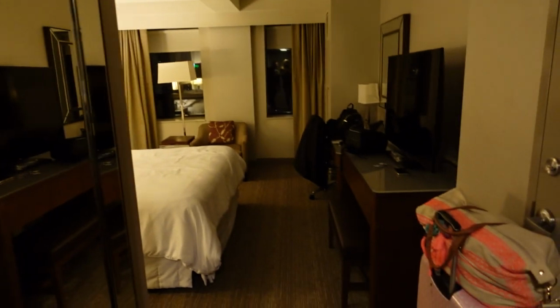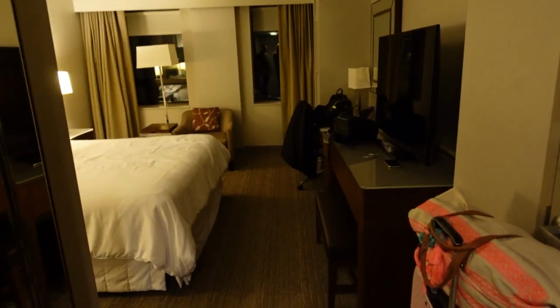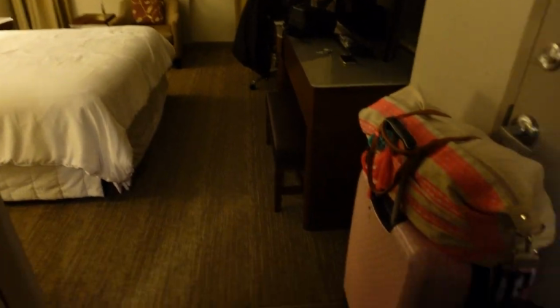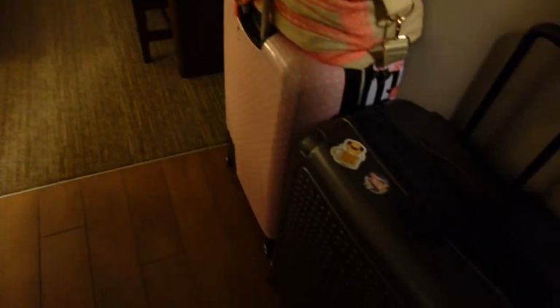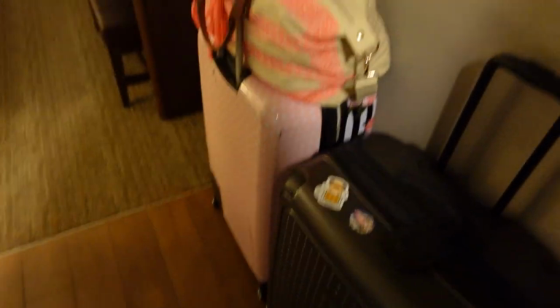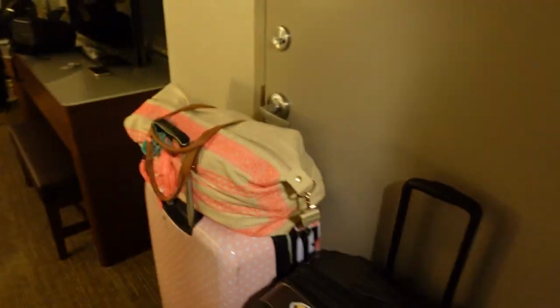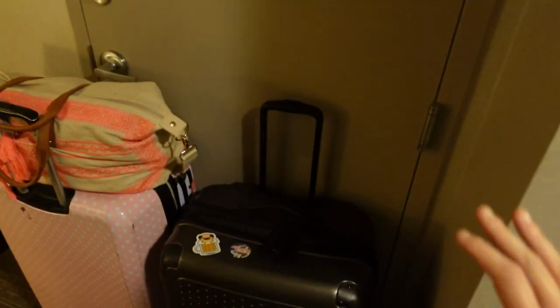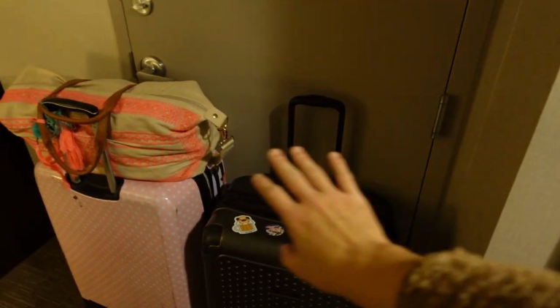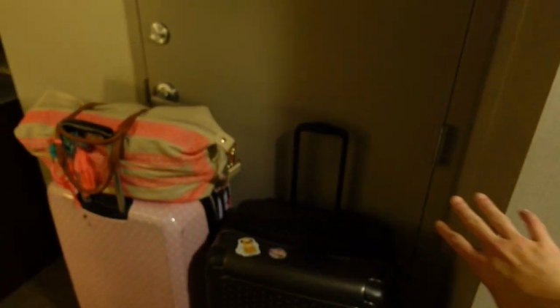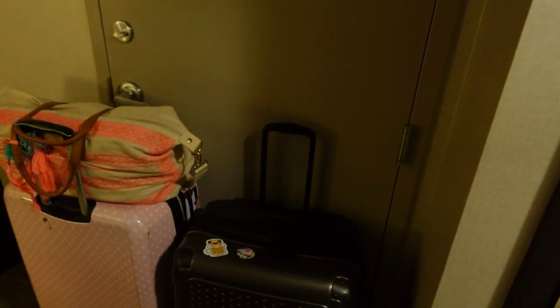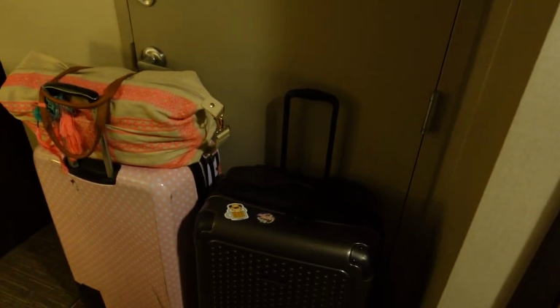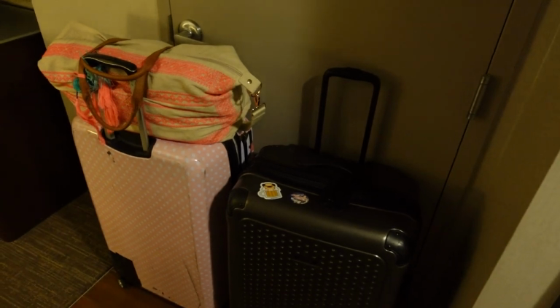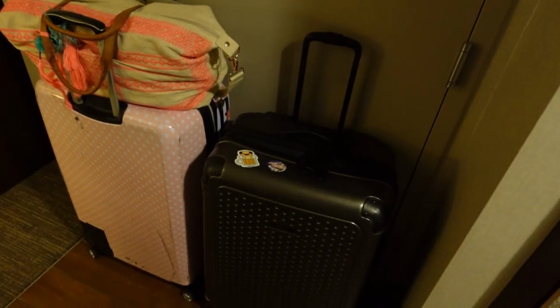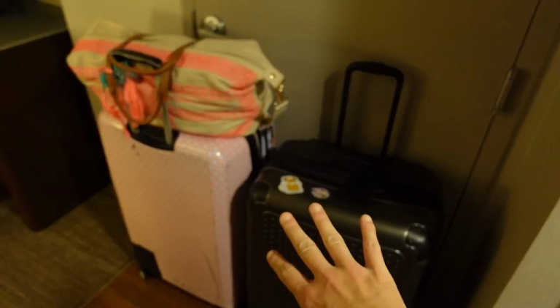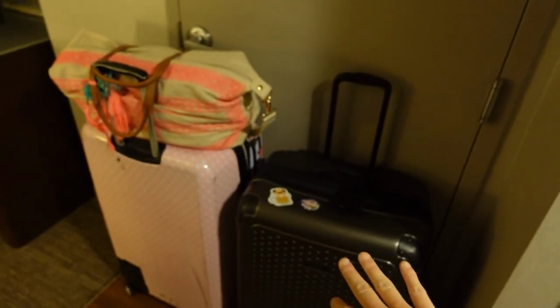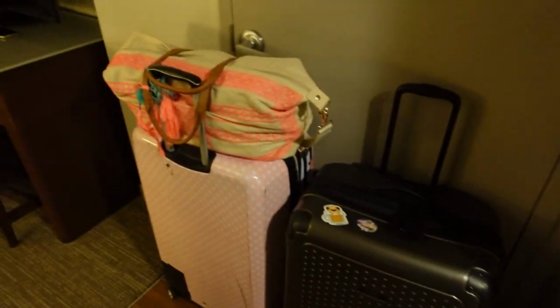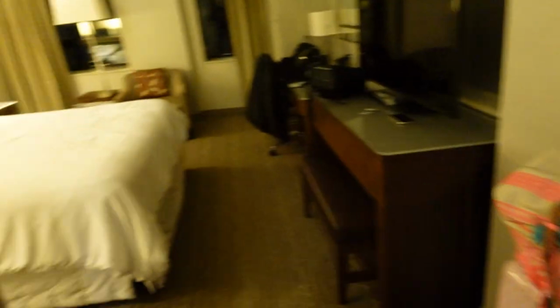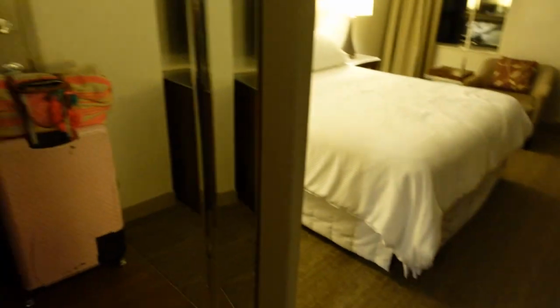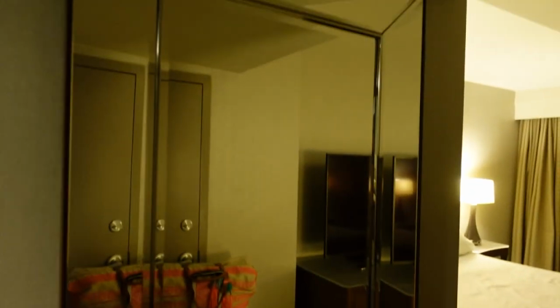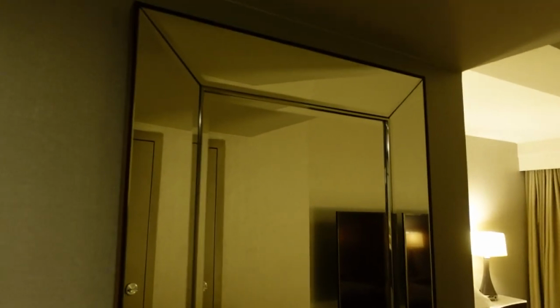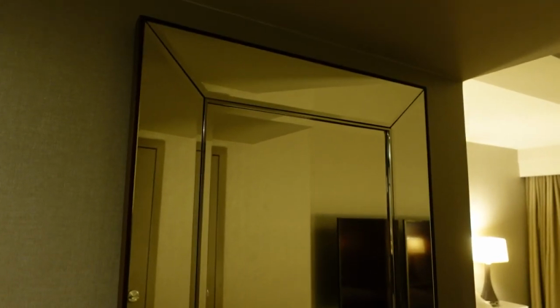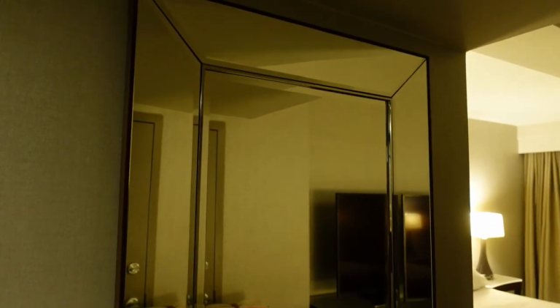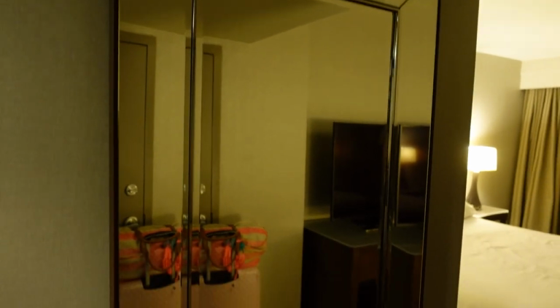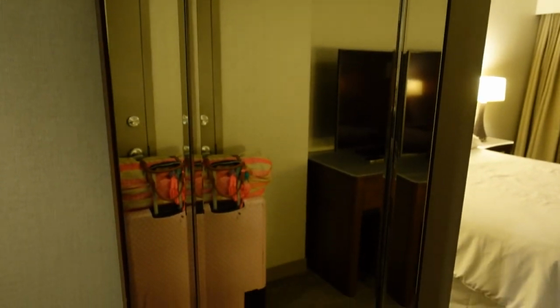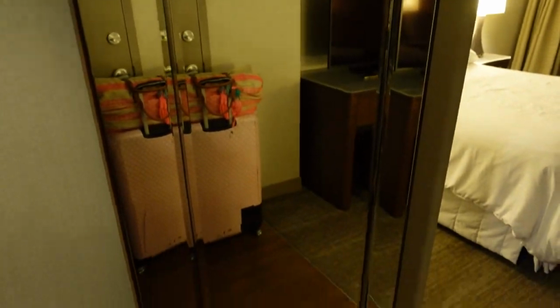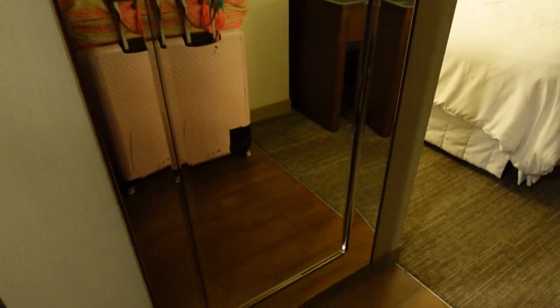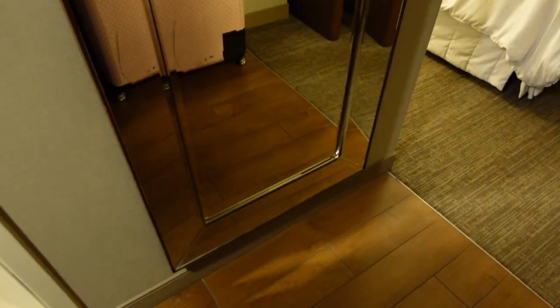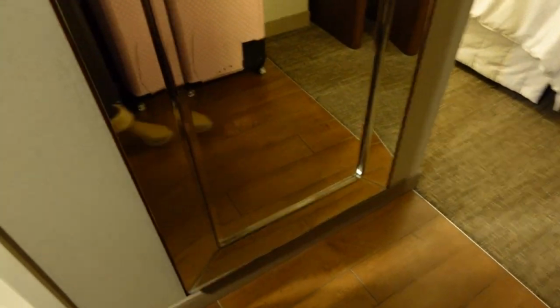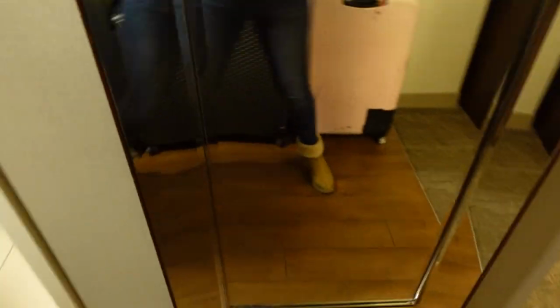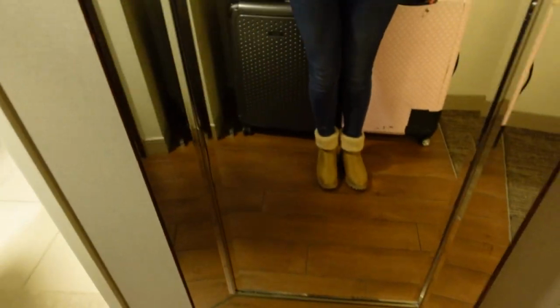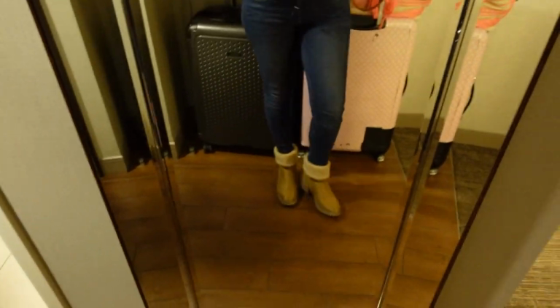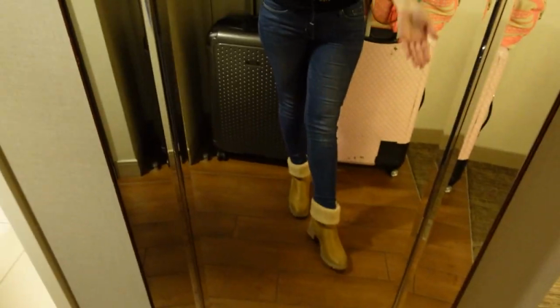So when you come into the room we have our luggage over here. I like that there's a nice little indent — keeps your luggage out of the way. I'm sure it will not stay this neat for very long. And a nice floor length mirror, great for checking out your OOTD.